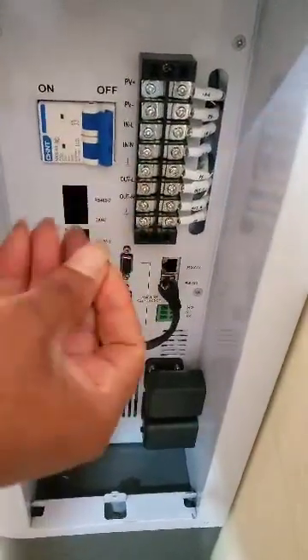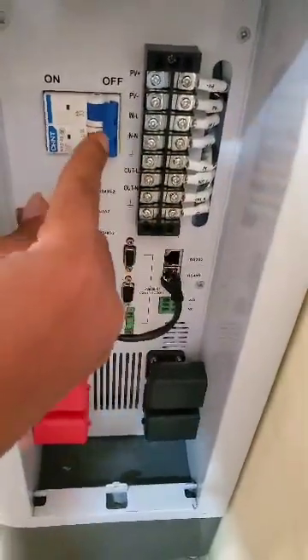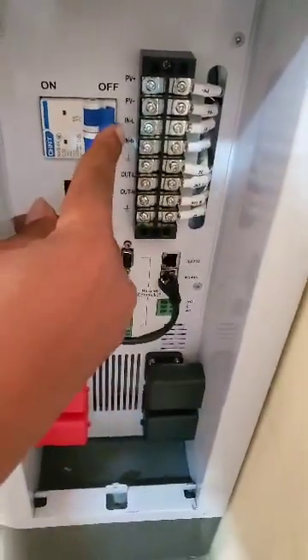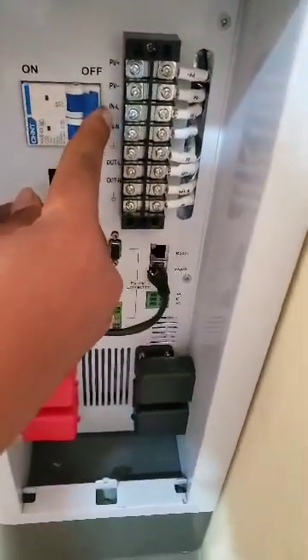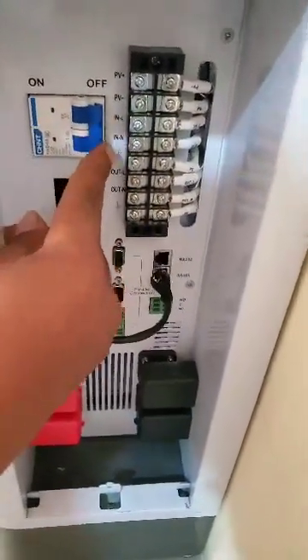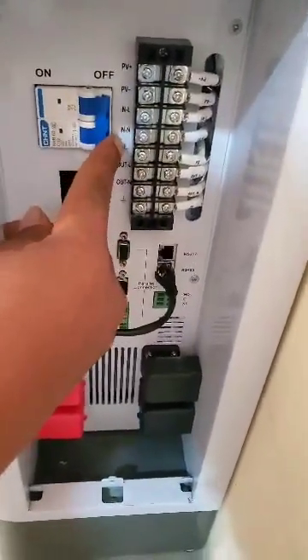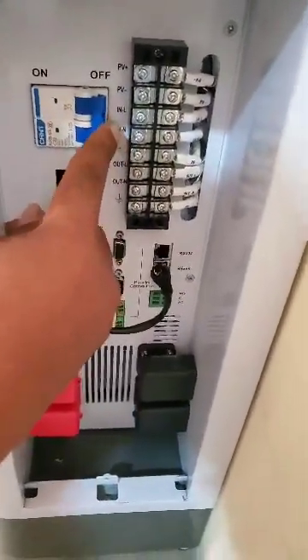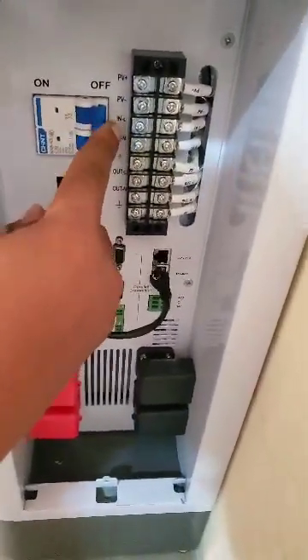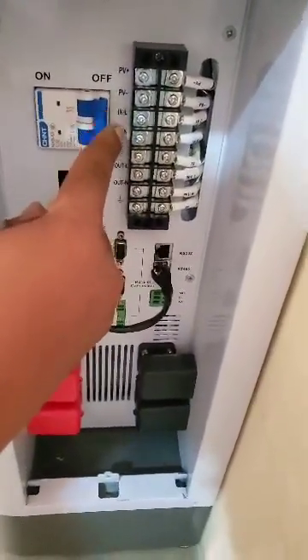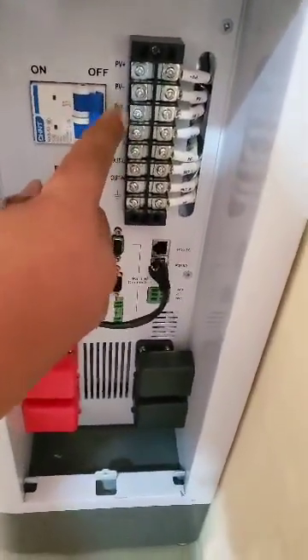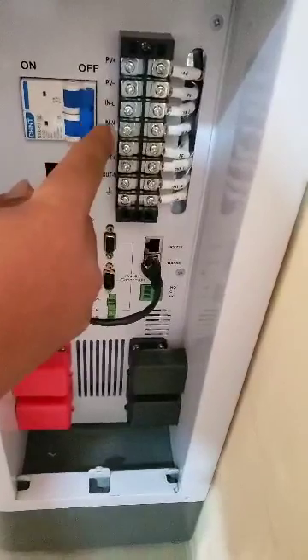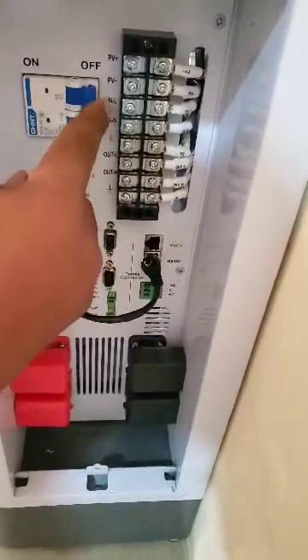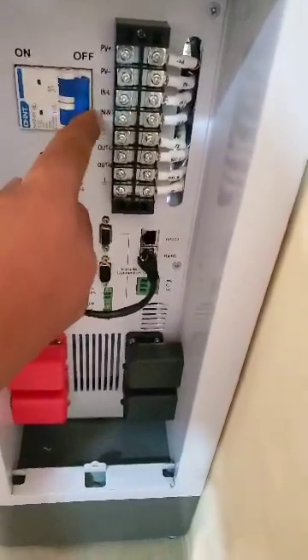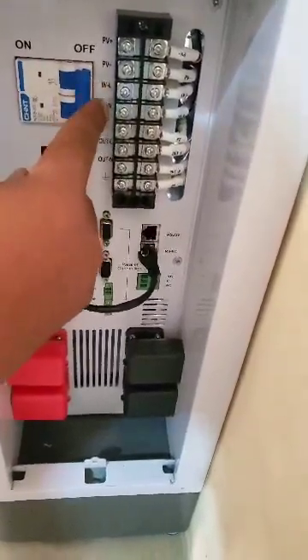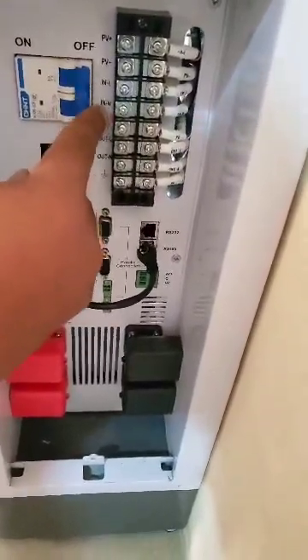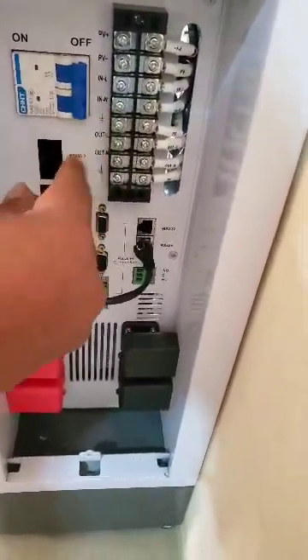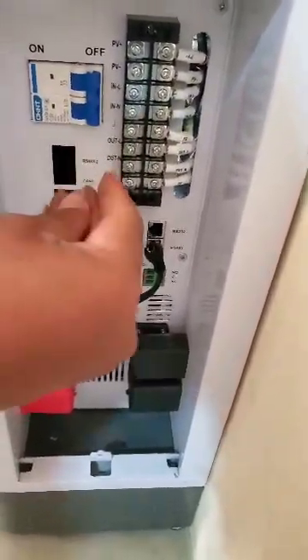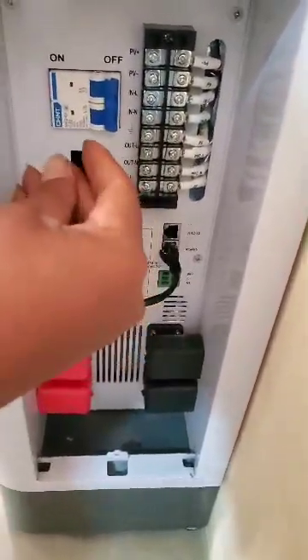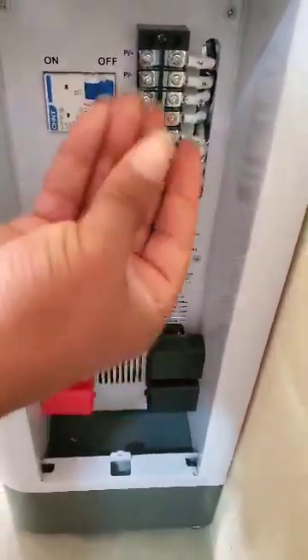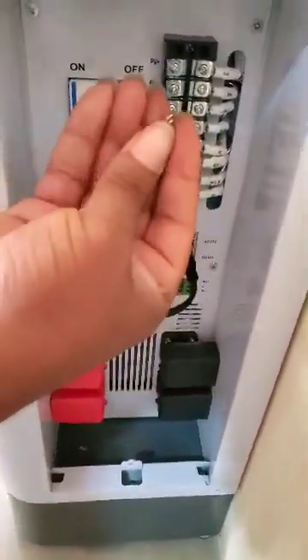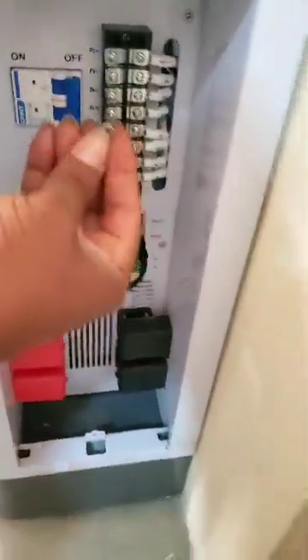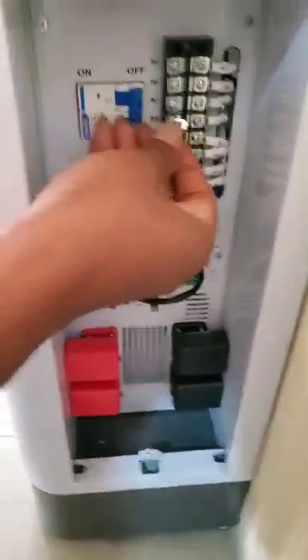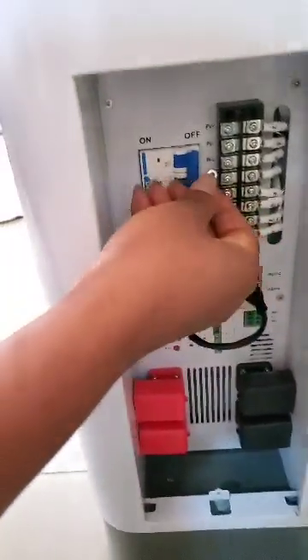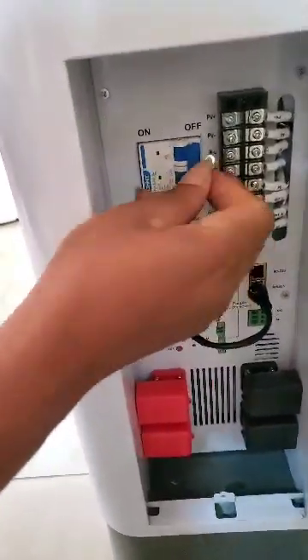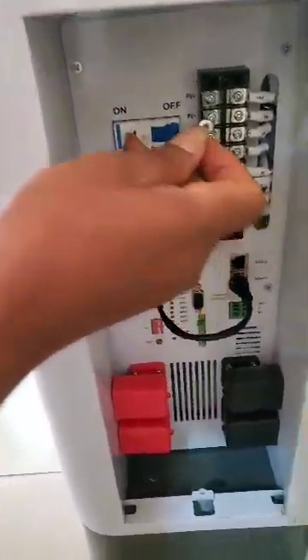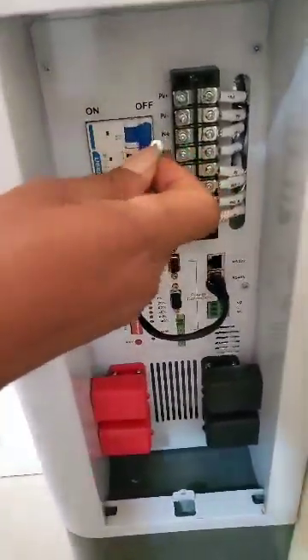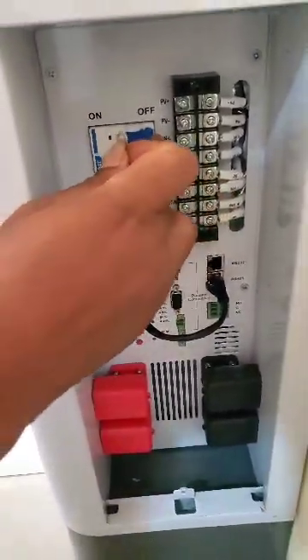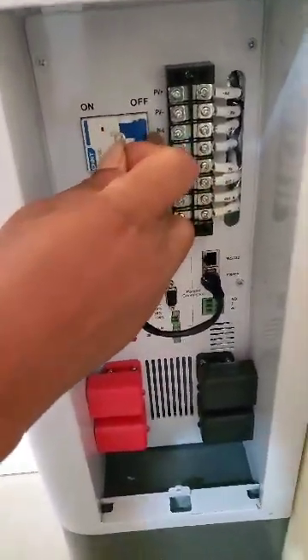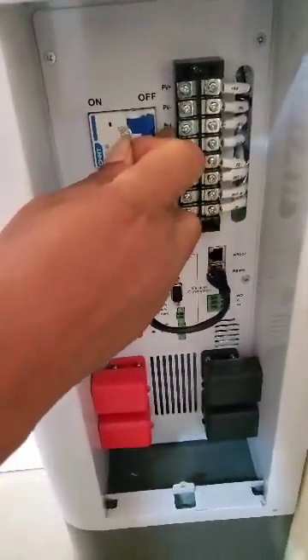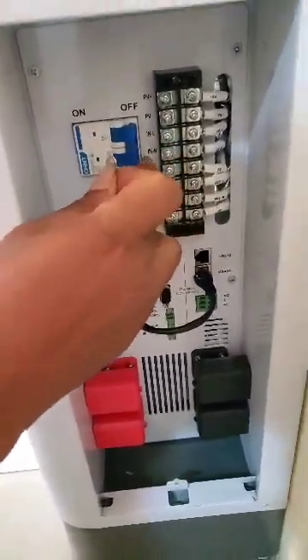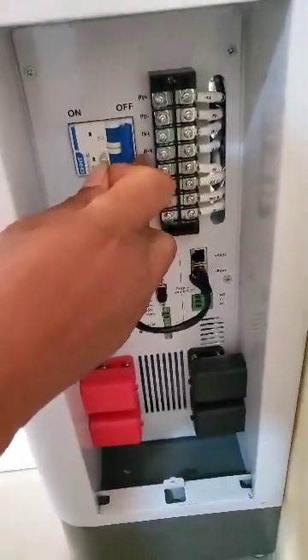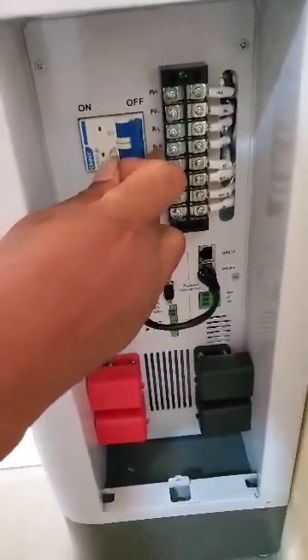Now this IN-L and IN-N is for the wire connections that come from the electricity, which is our mains supply from the grid. You use this clip, connect it, and then tie it here — the IN-L and the IN-N.